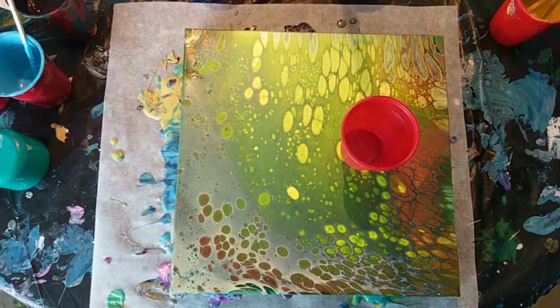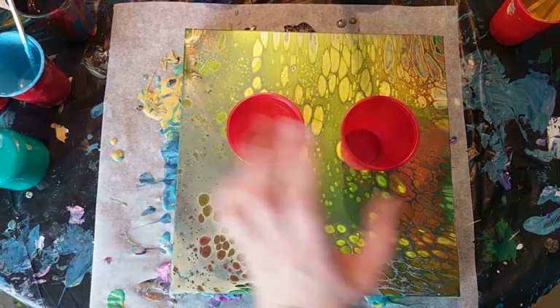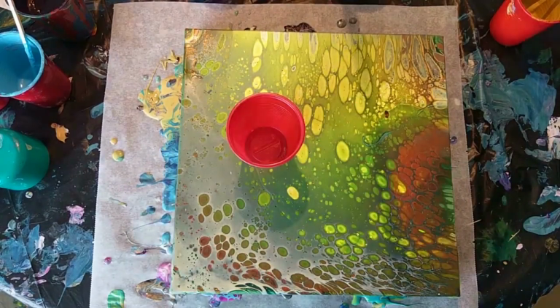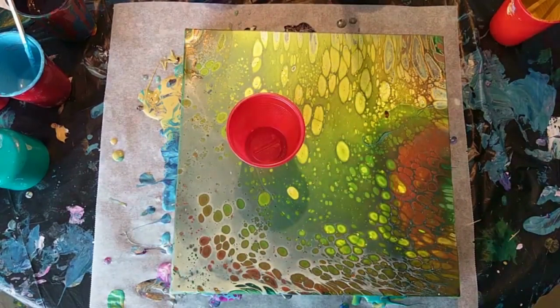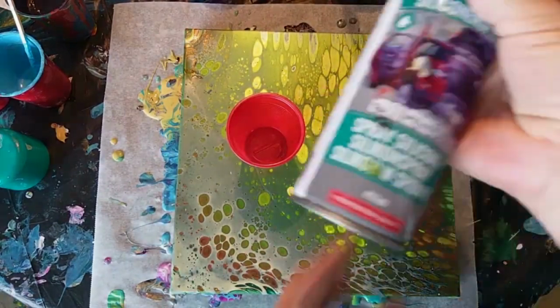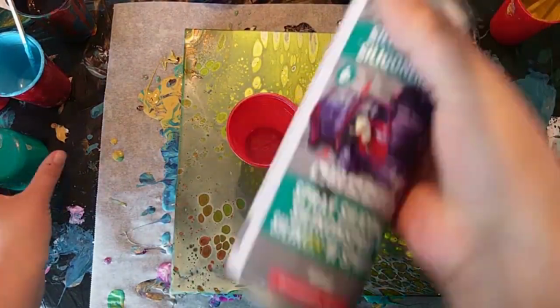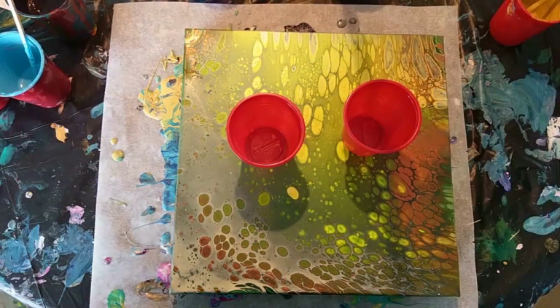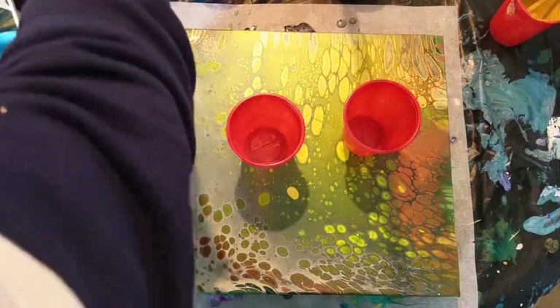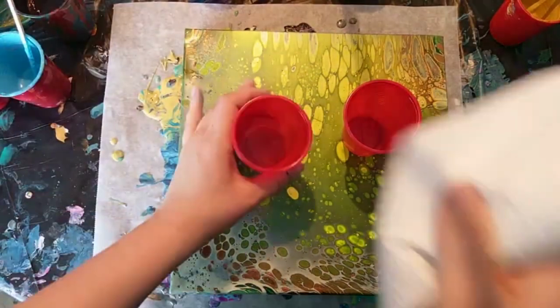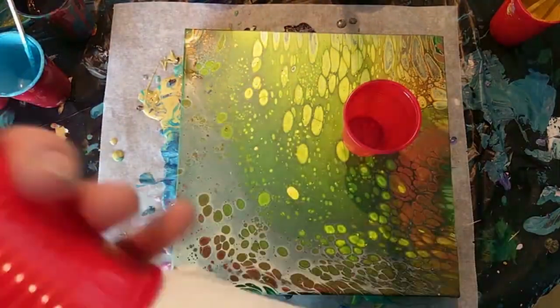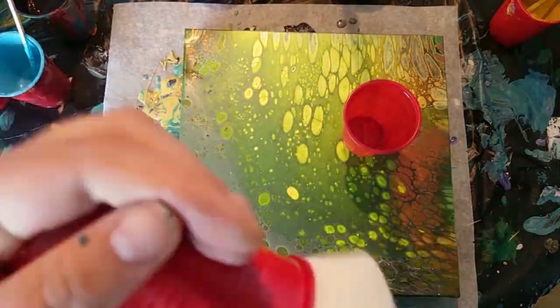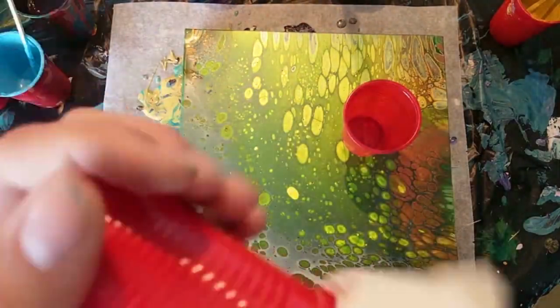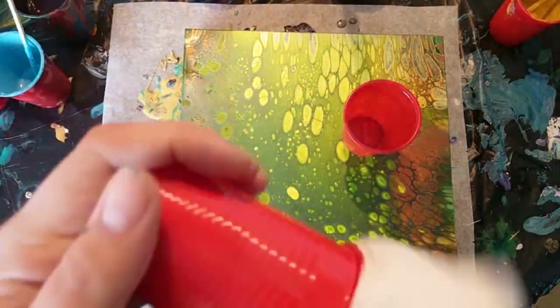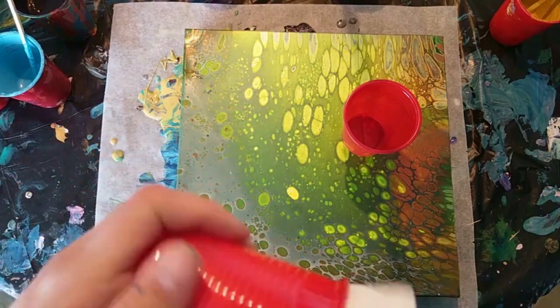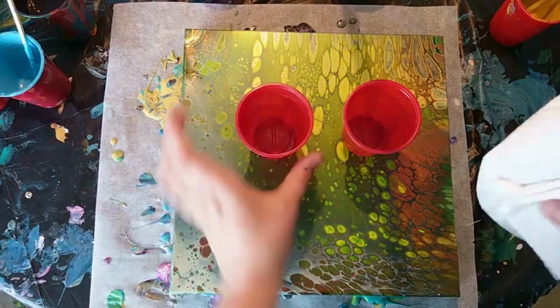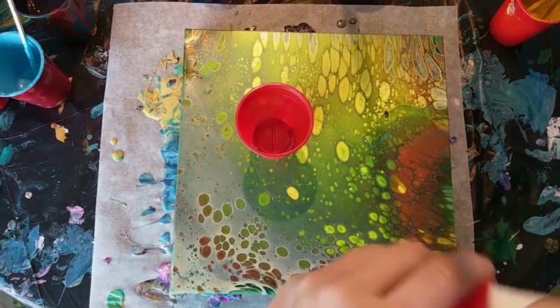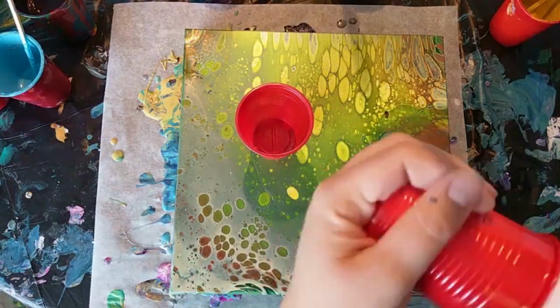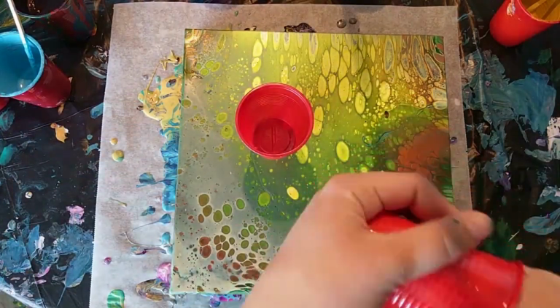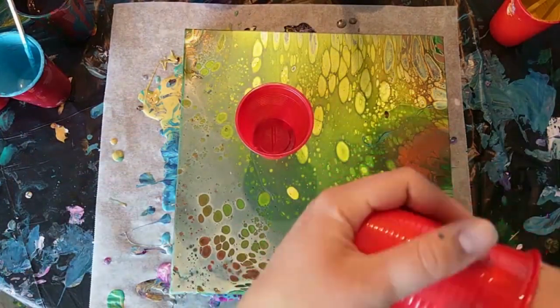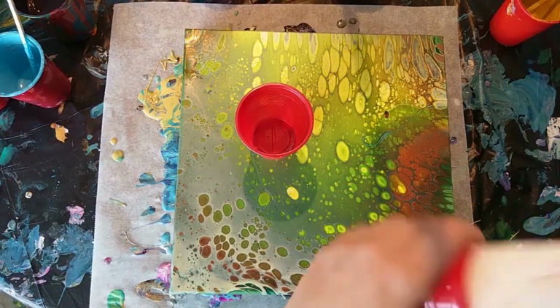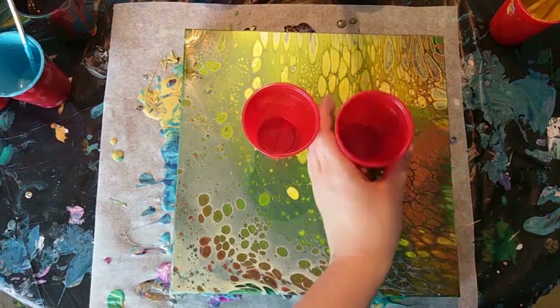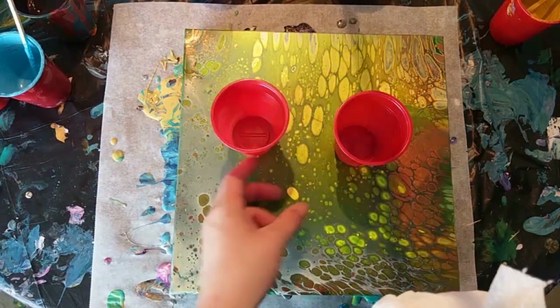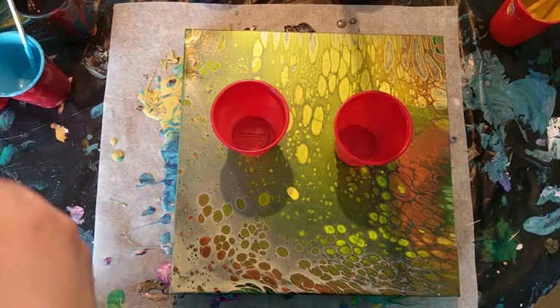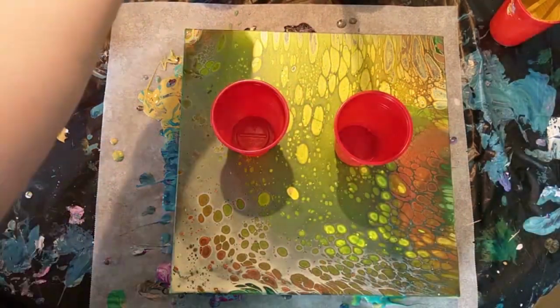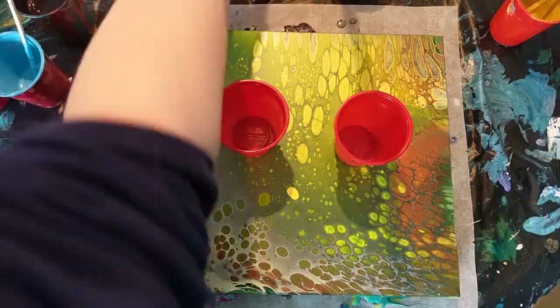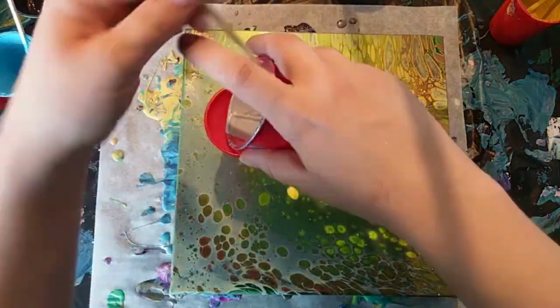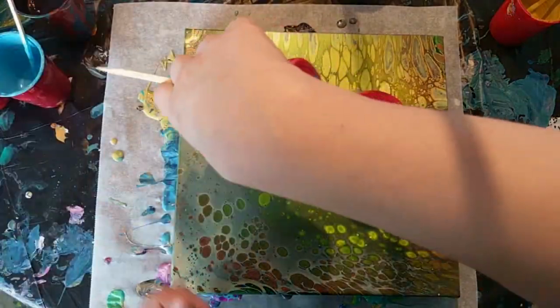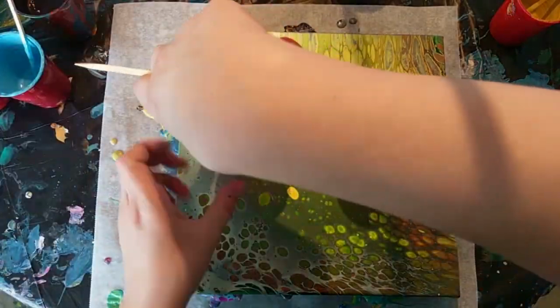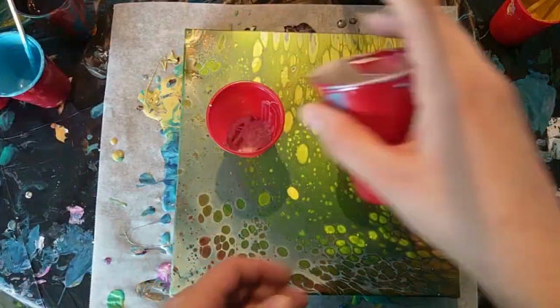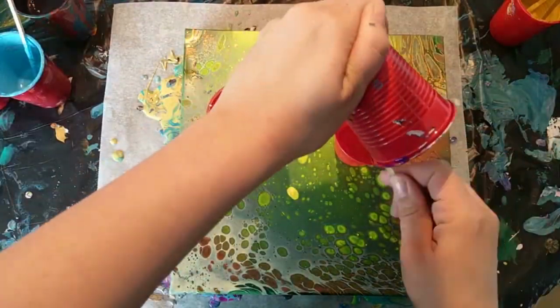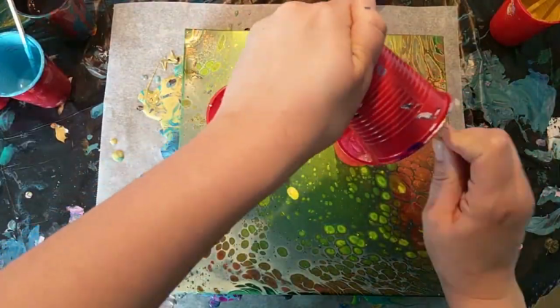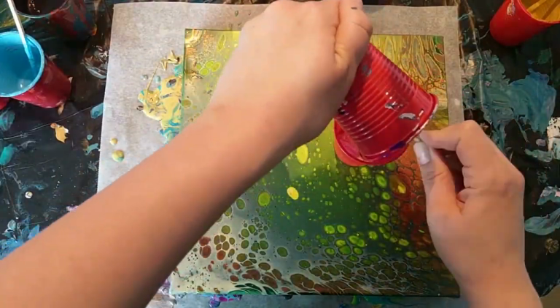As always, I start by spraying my cups with Silicone Spray. This will make sure the paint will release more easily from the cups when I flip them on the canvas. Don't forget to wipe them with a paper towel to make sure there's not too much silicone in there.